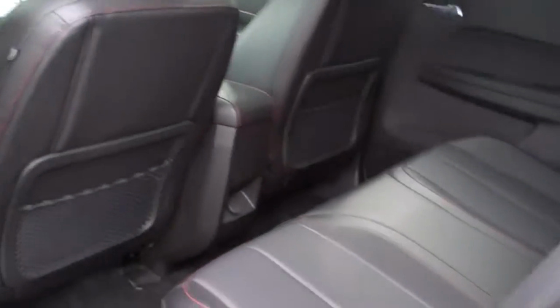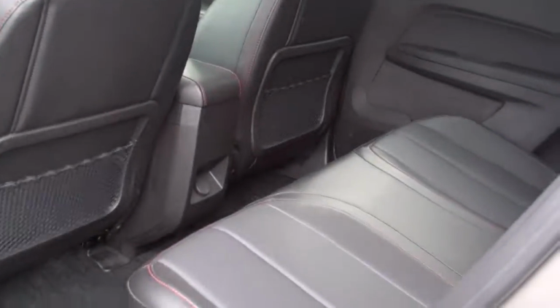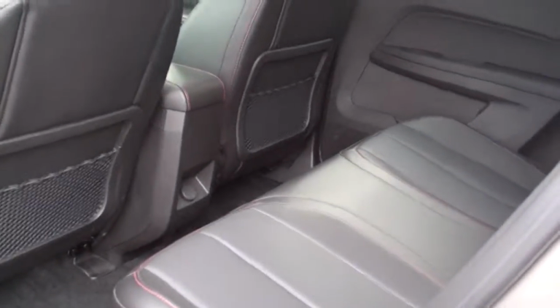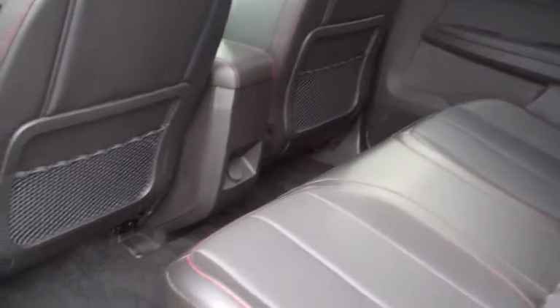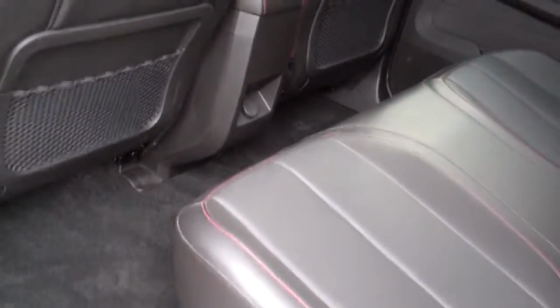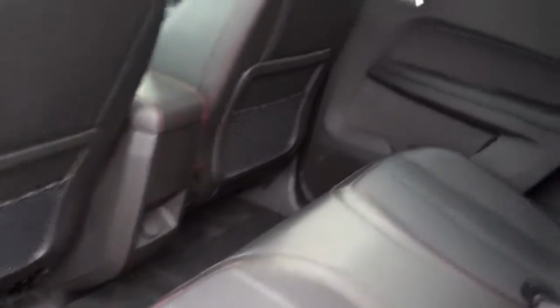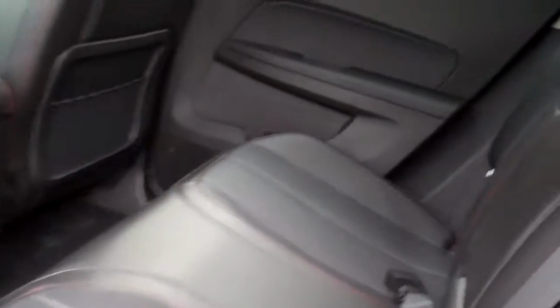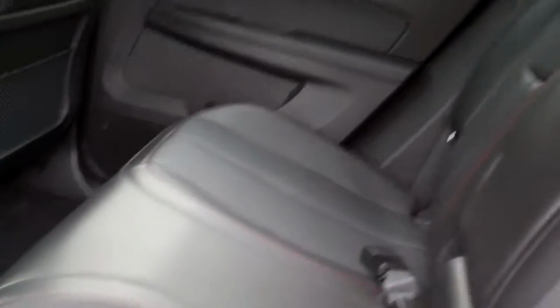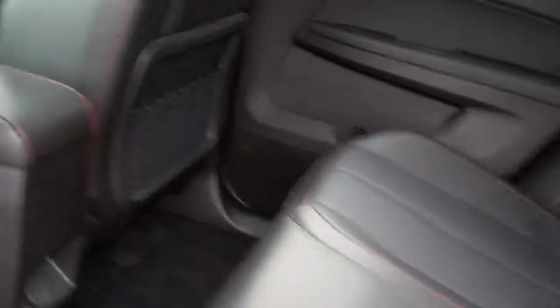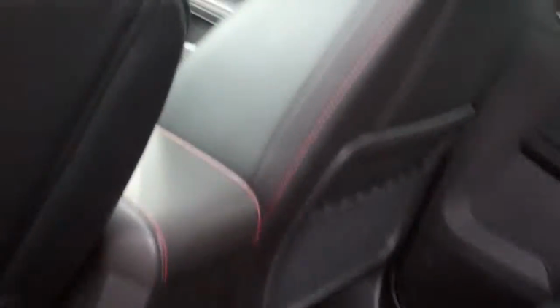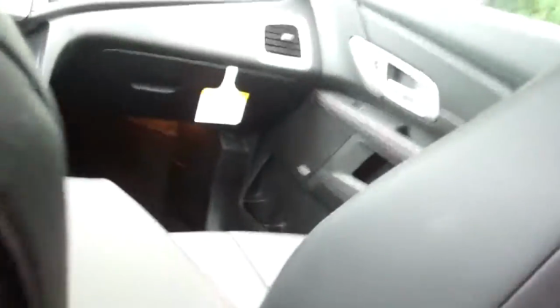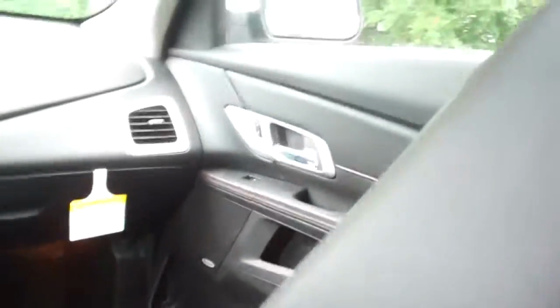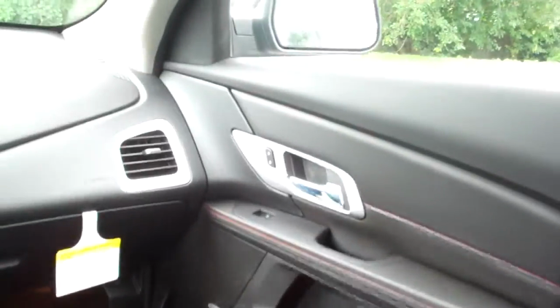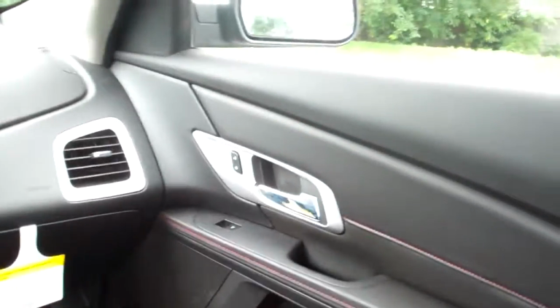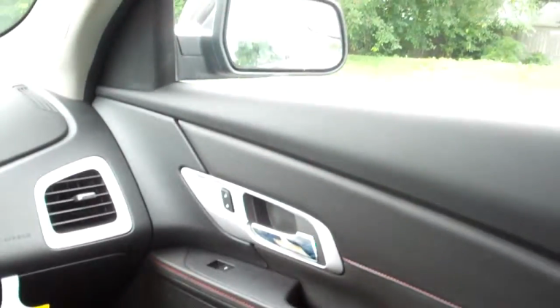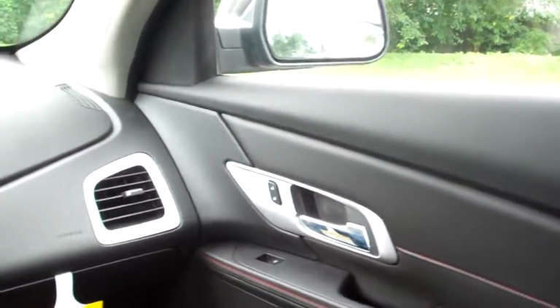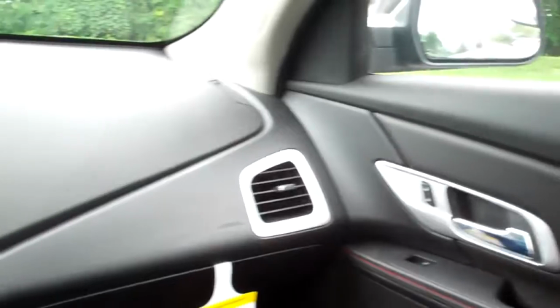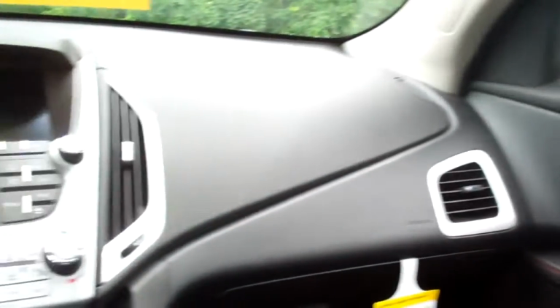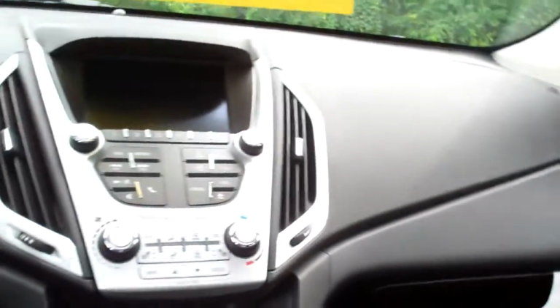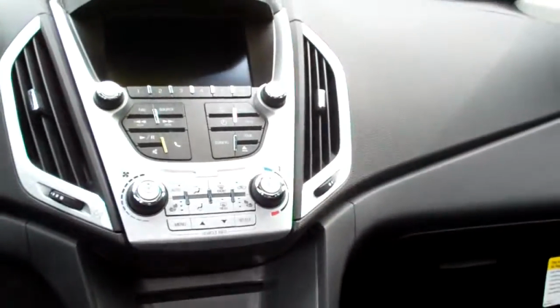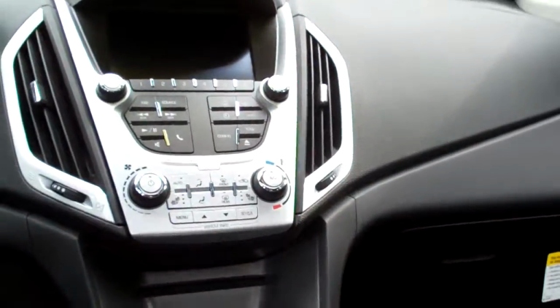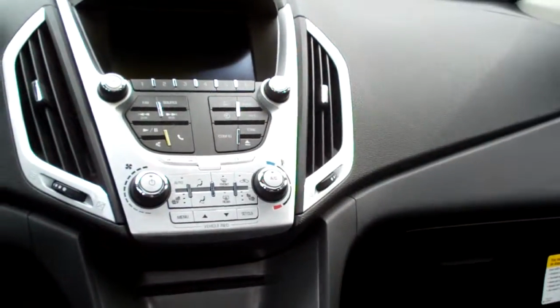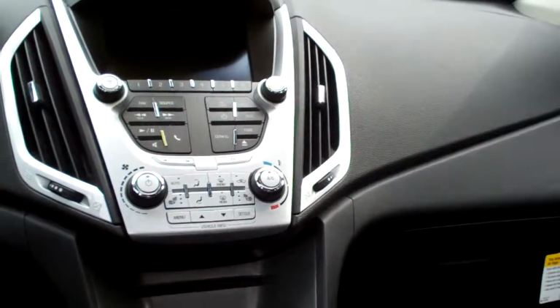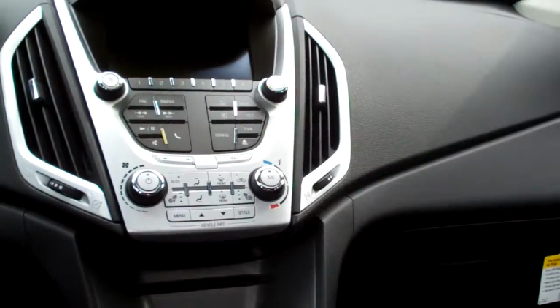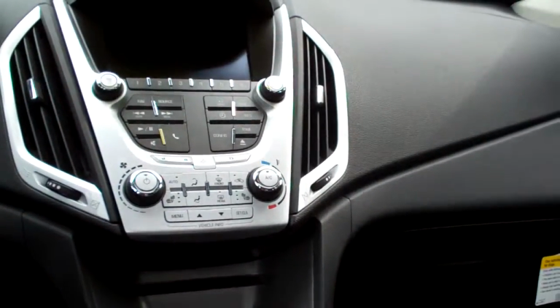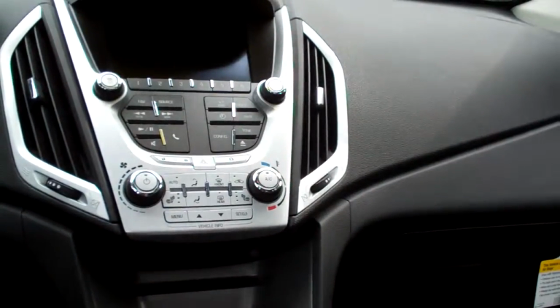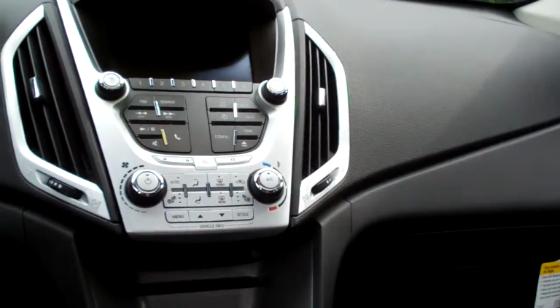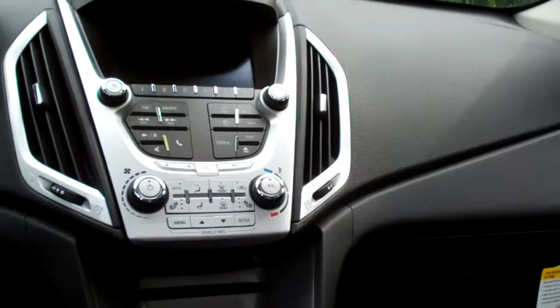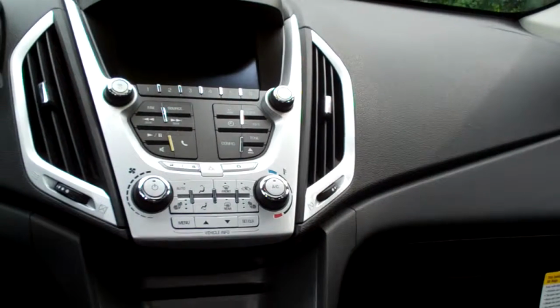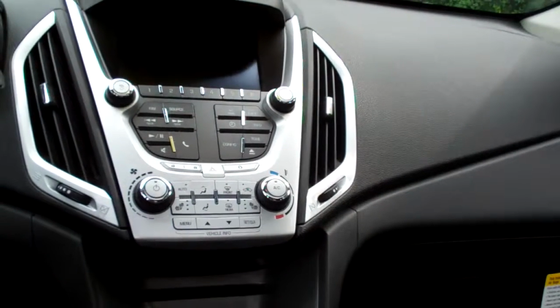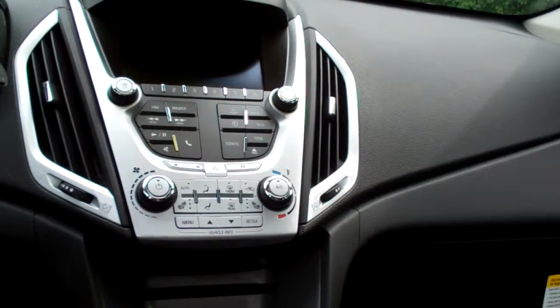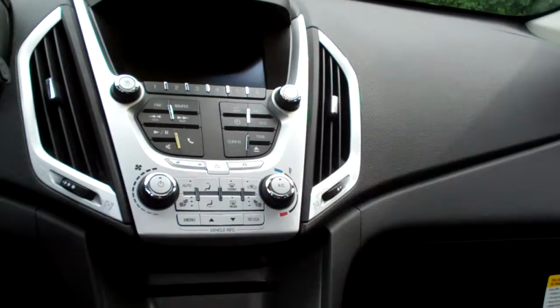Nice ebony leather with a little red stripe through it — looks good. Plenty of room back here. You got power windows and door locks for the passenger. AM, FM, CD, IntelliLink satellite radio. That's also where your rear backup camera shows up.